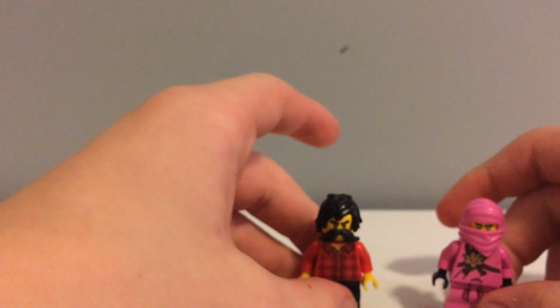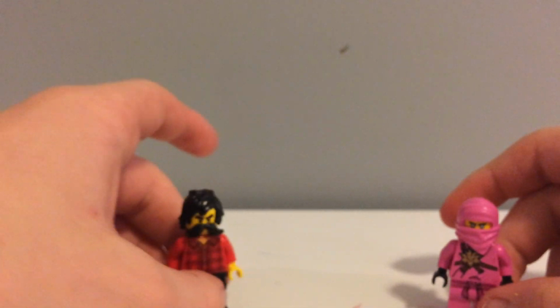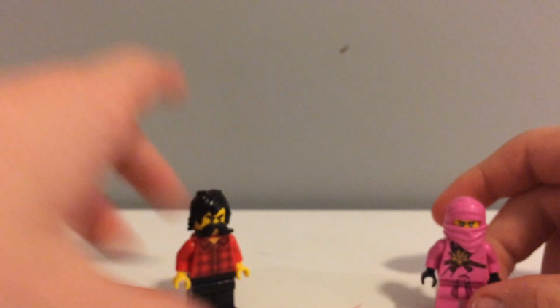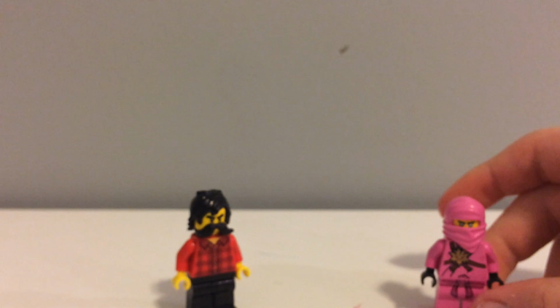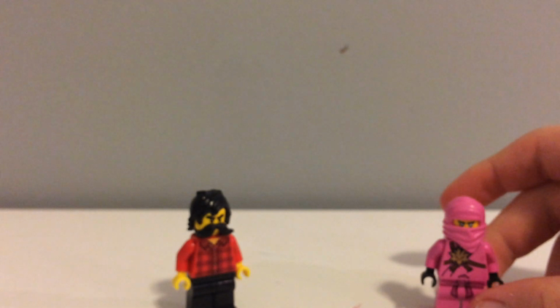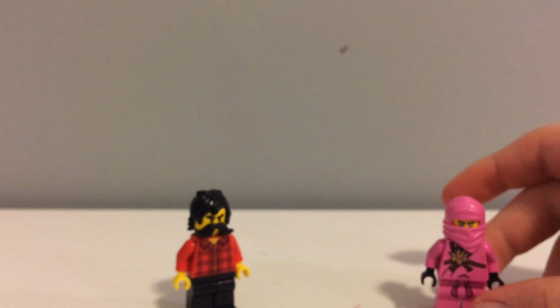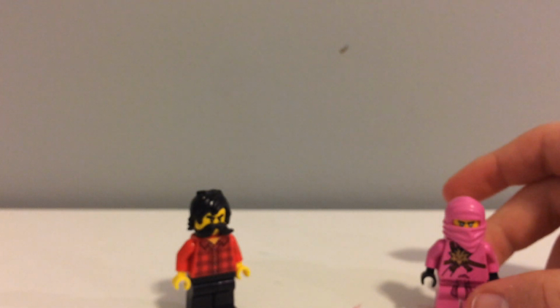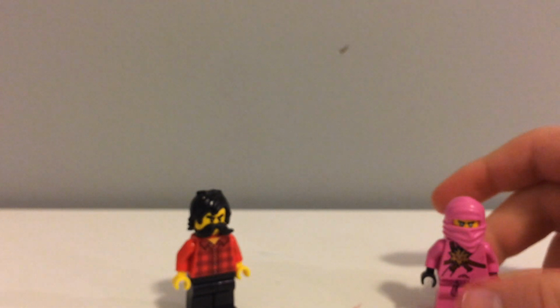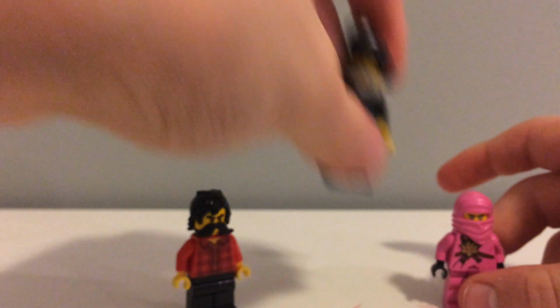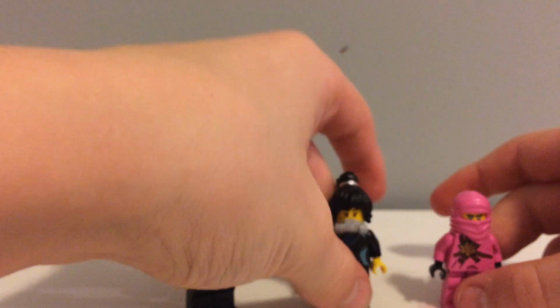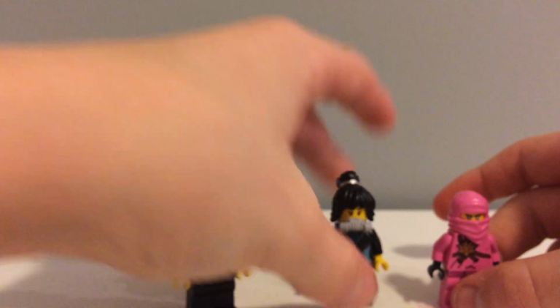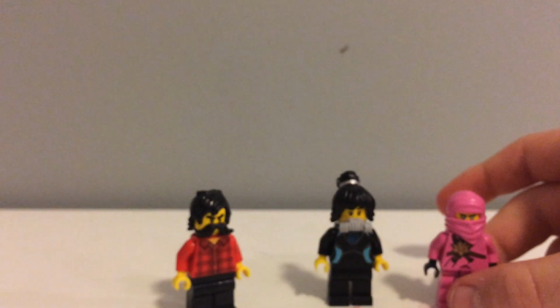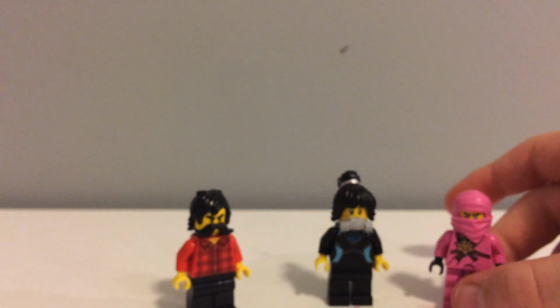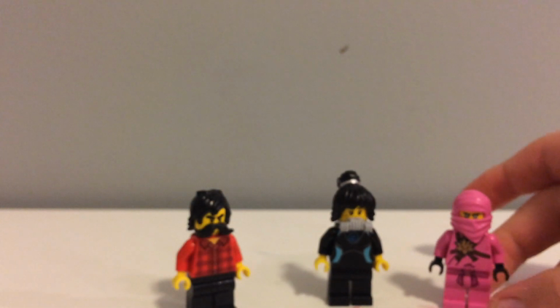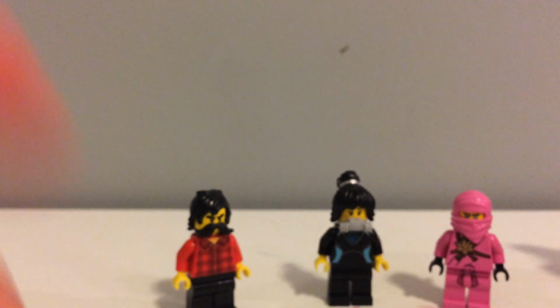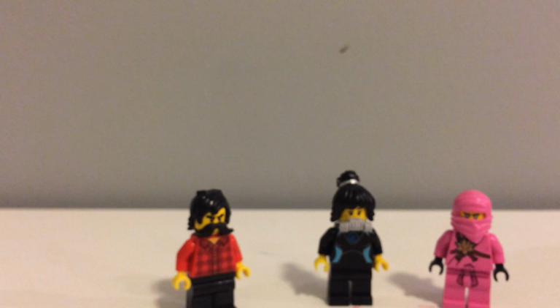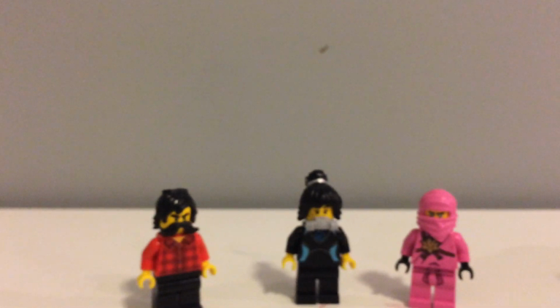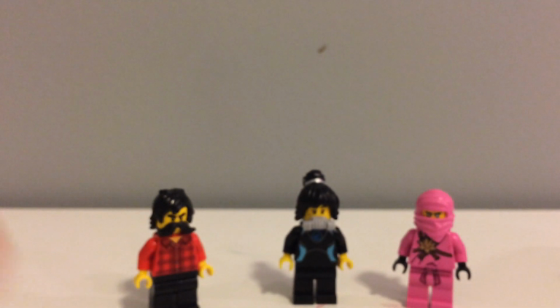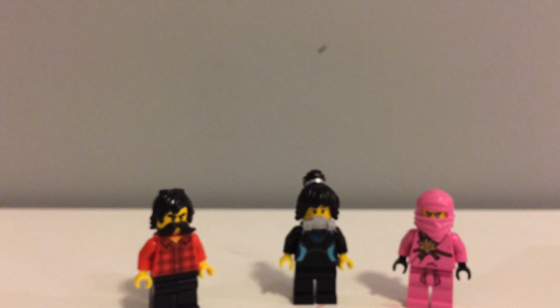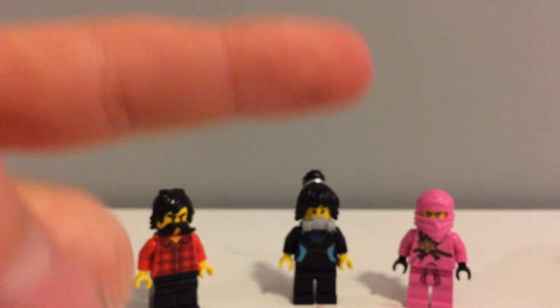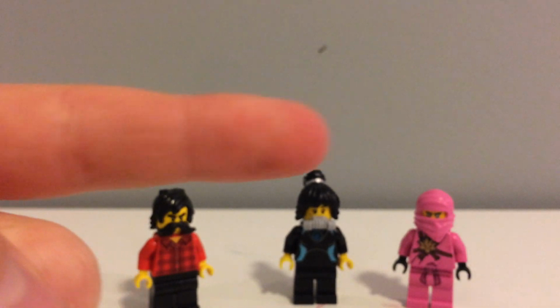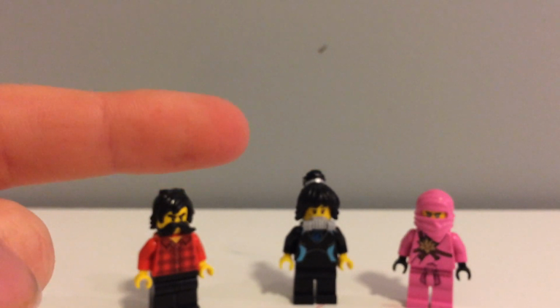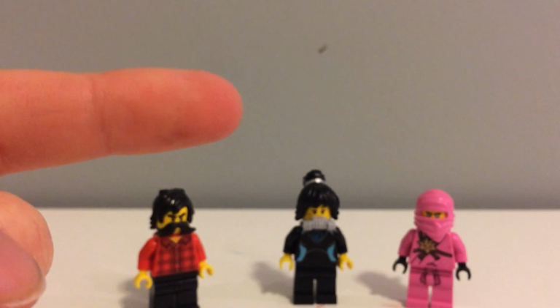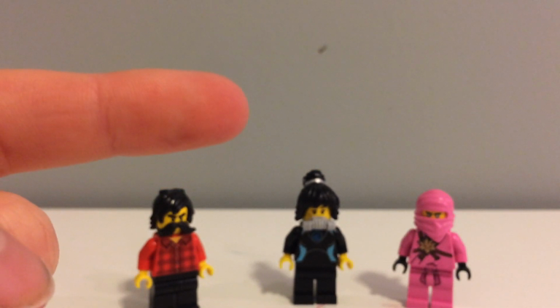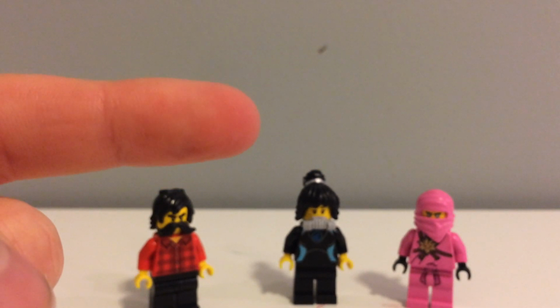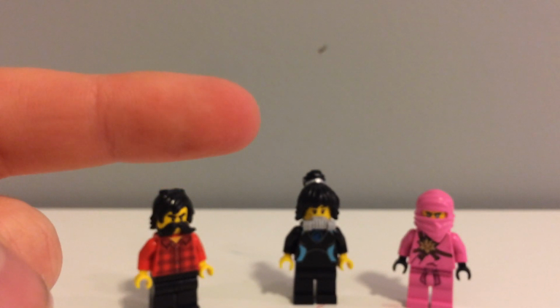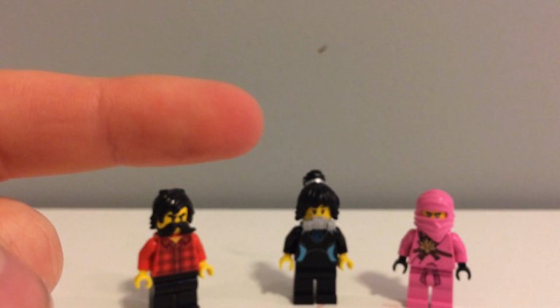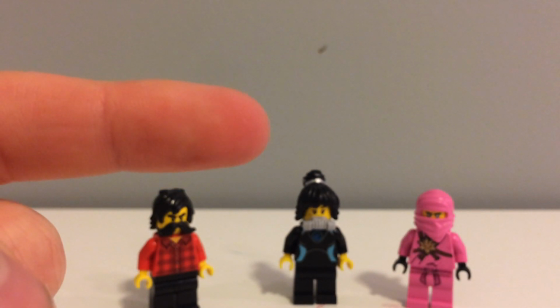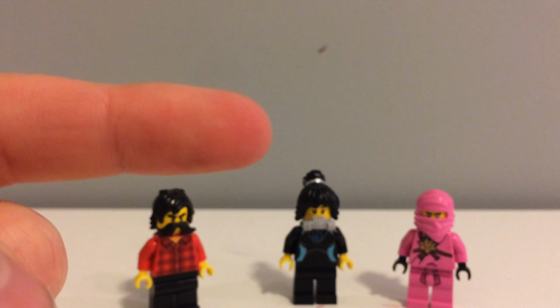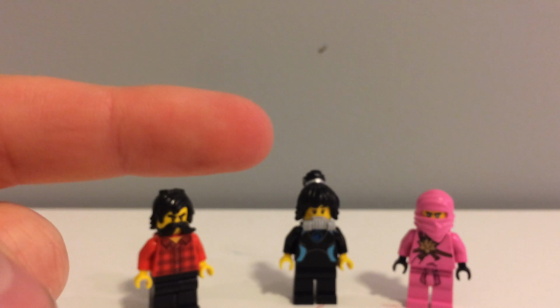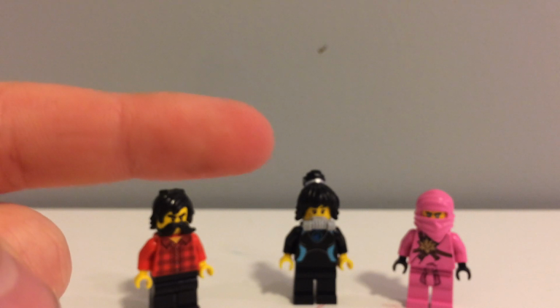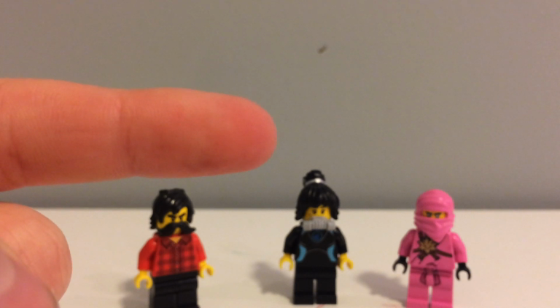Thank you so much for watching. Like and subscribe — it helps me out a lot. And check out the full playlist of all the Avatar Ninja right here. GoldNinja218, peace.